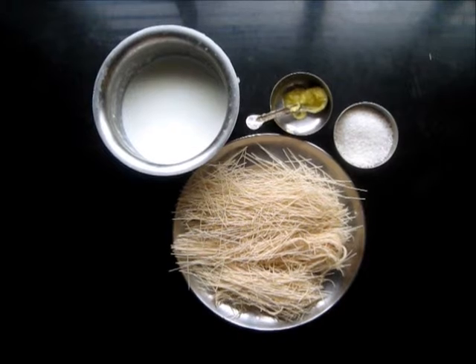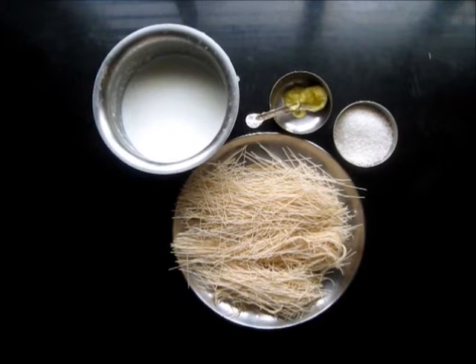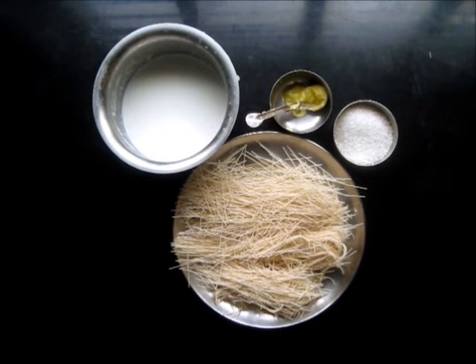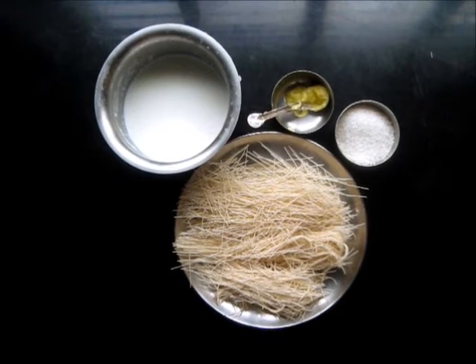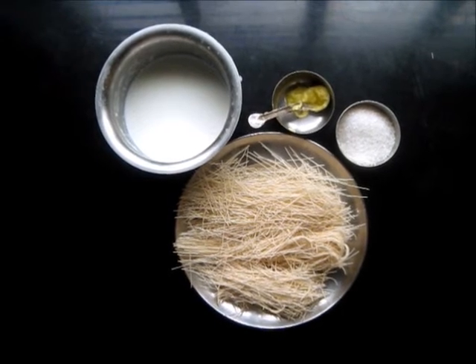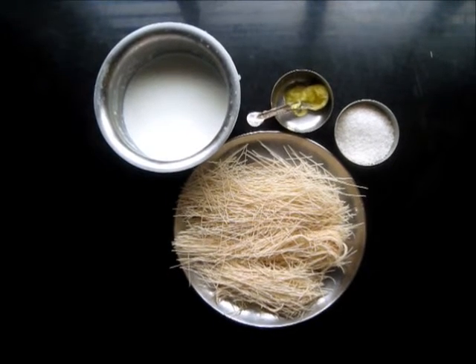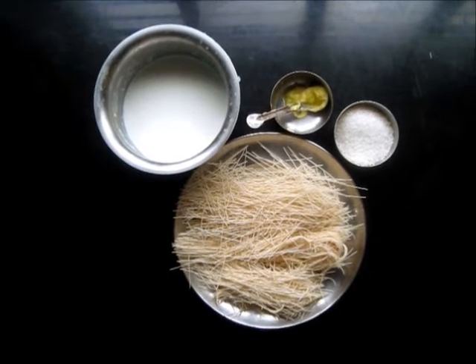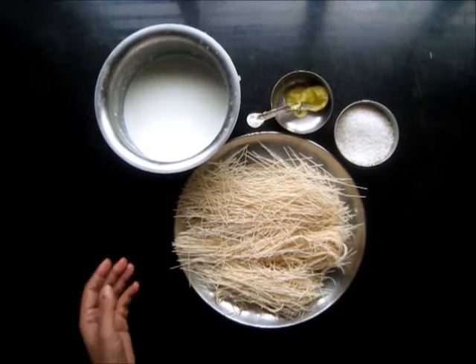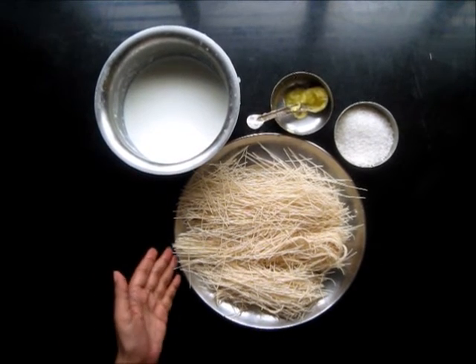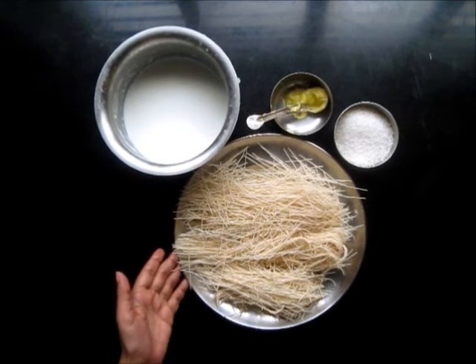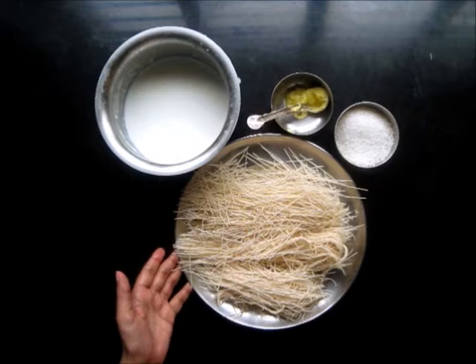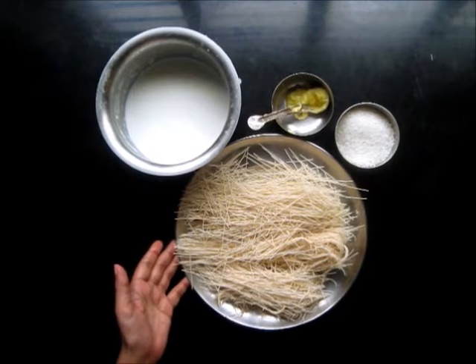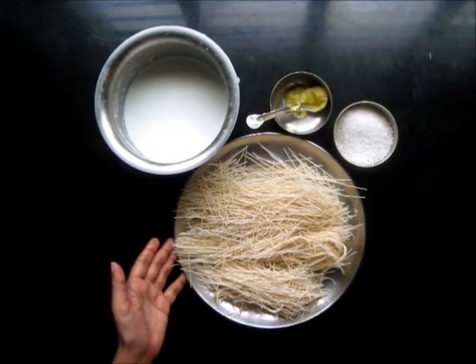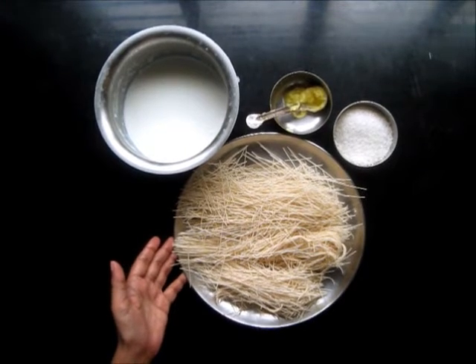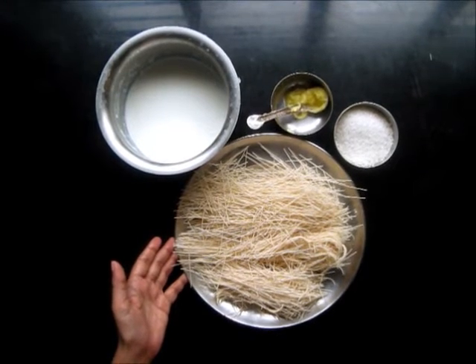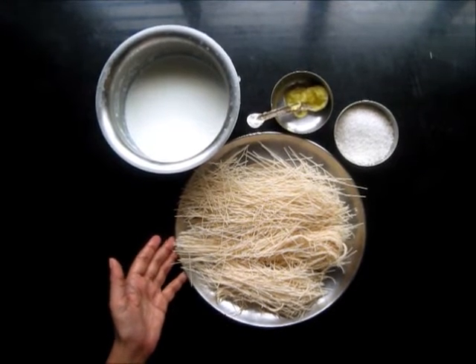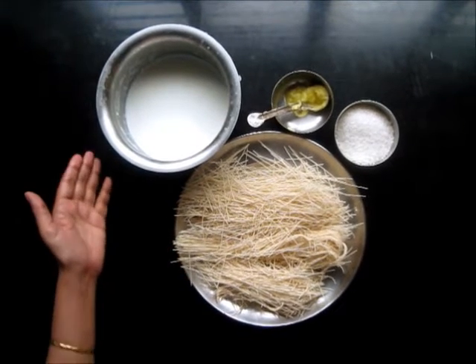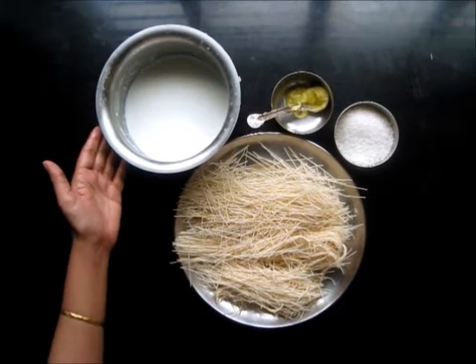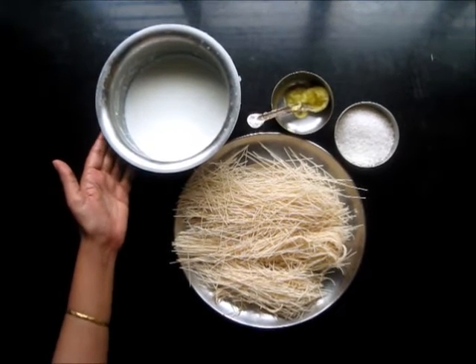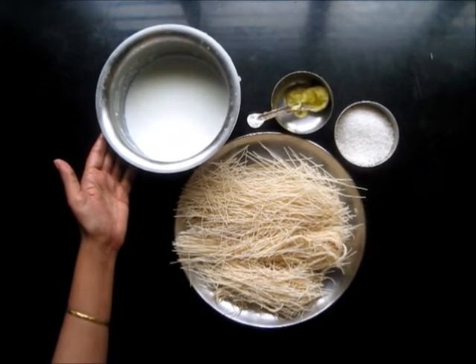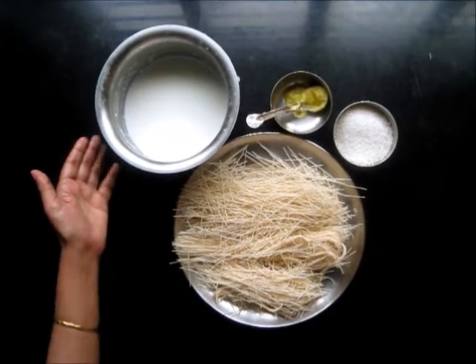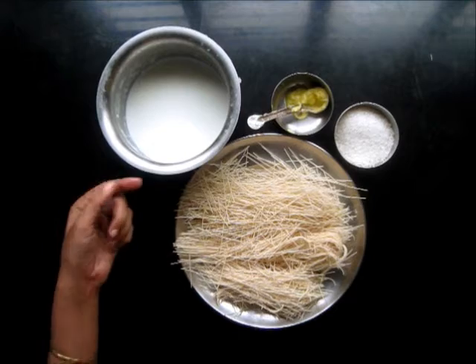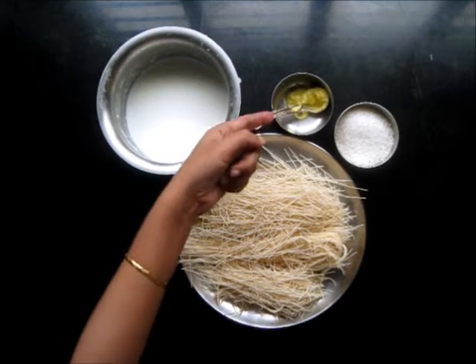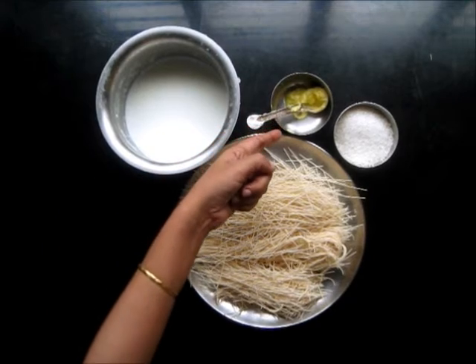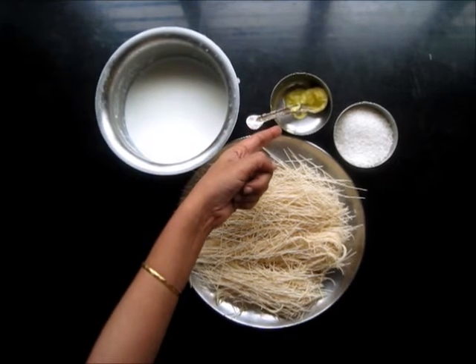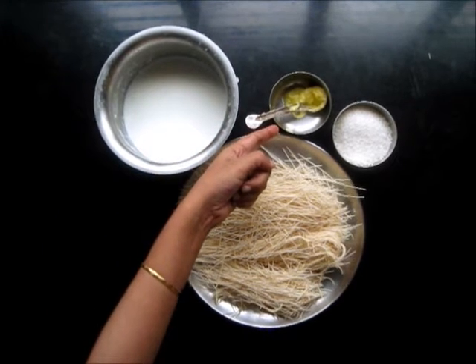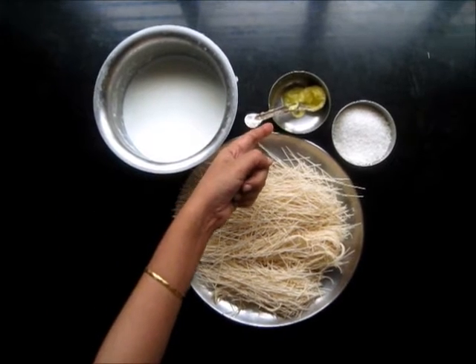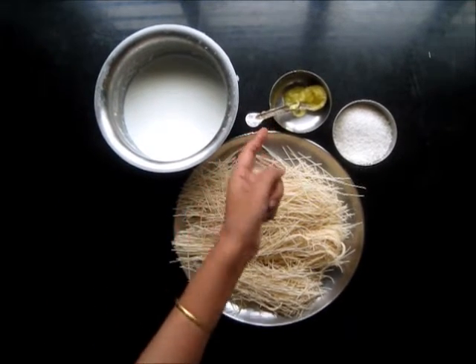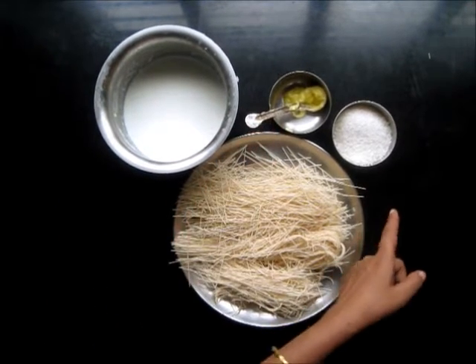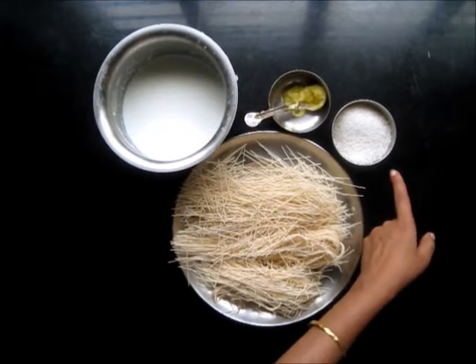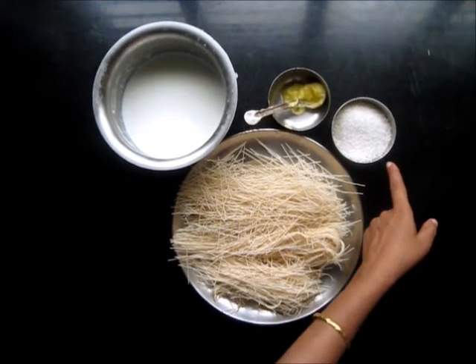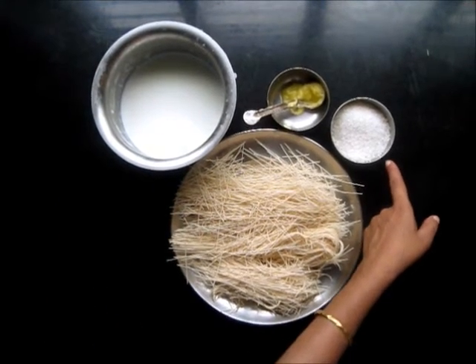These are the ingredients. This is 250 grams of shewaya or vermicelli. This is 2 cups of milk. This is 2 tablespoons of ghee. And this is a bowl of sugar.